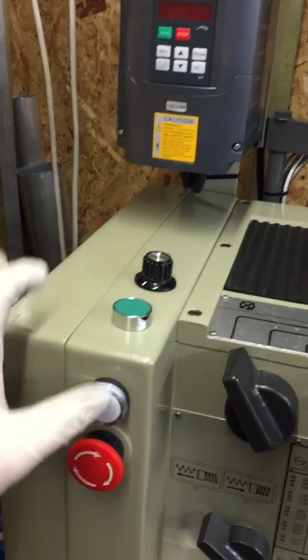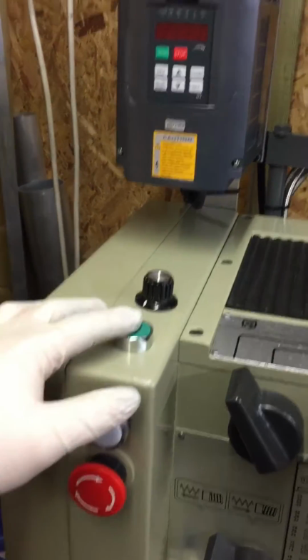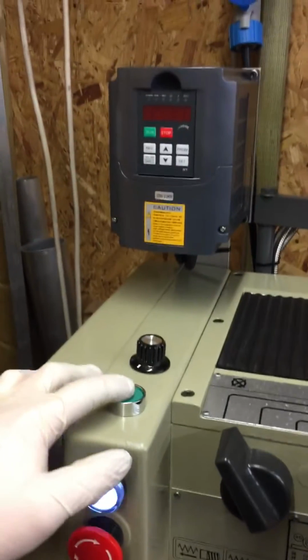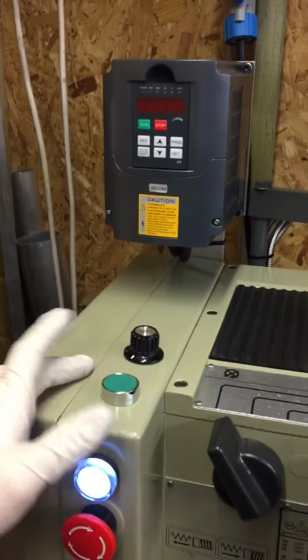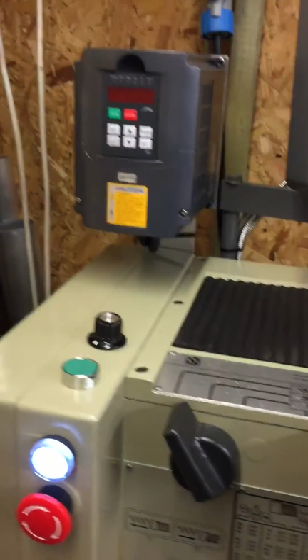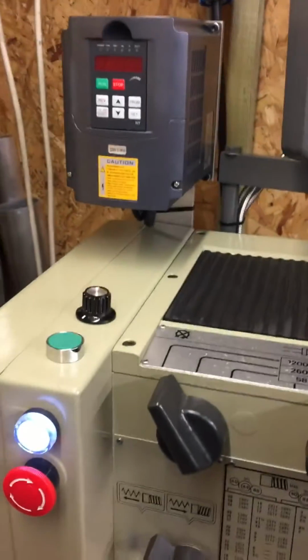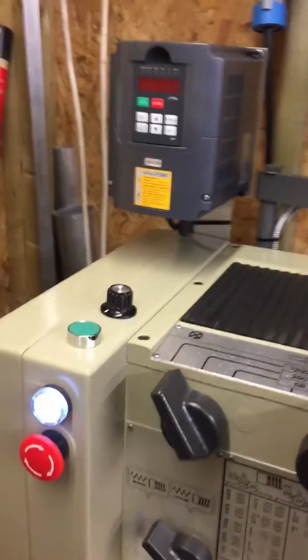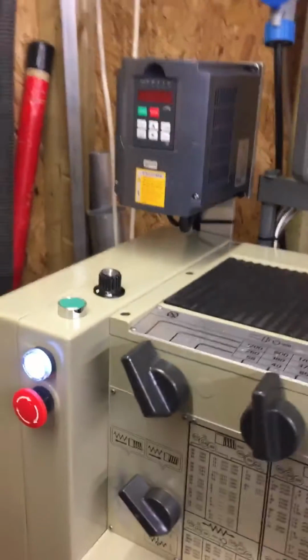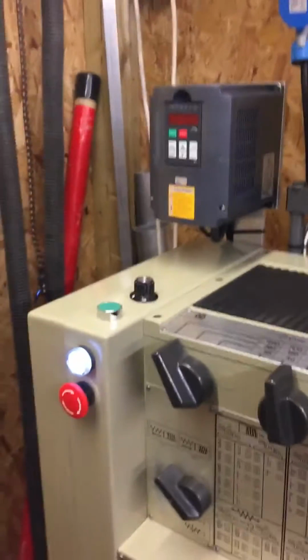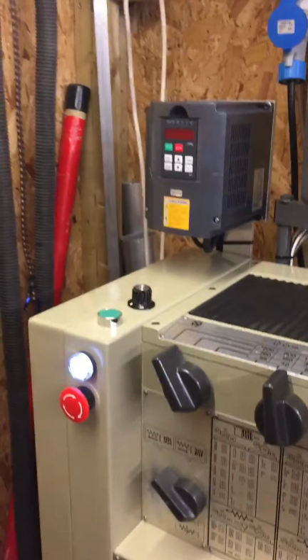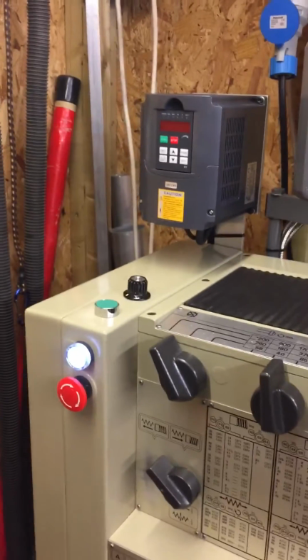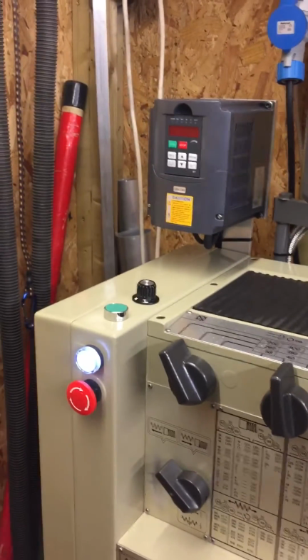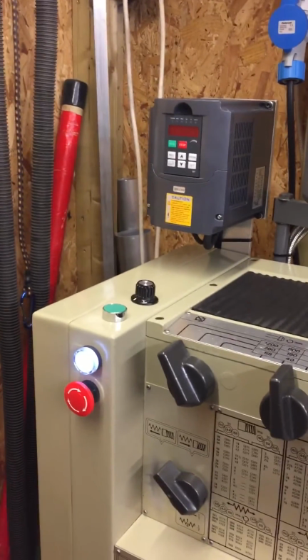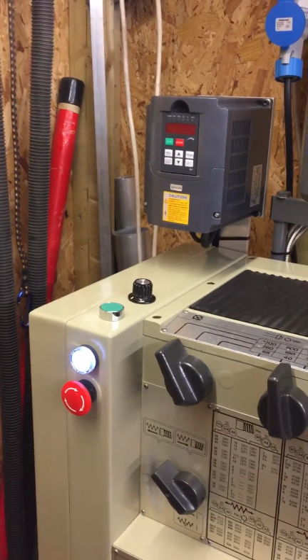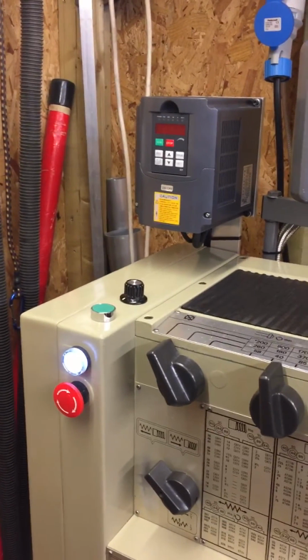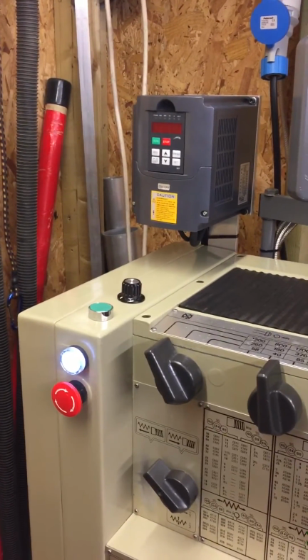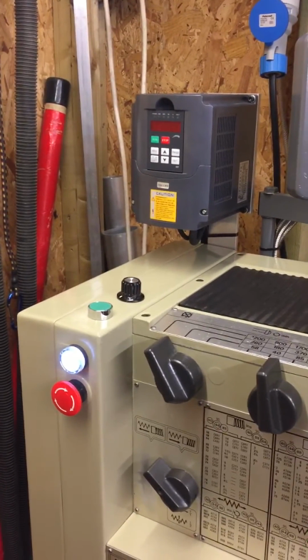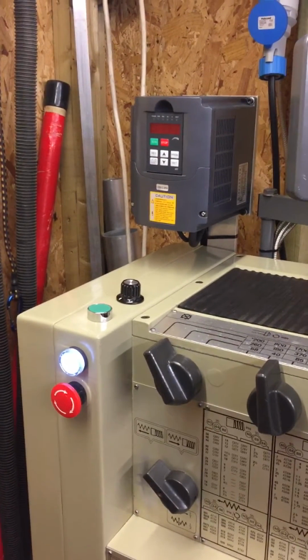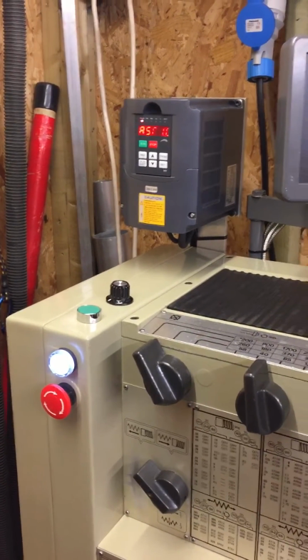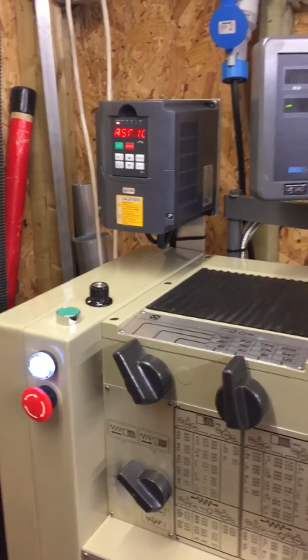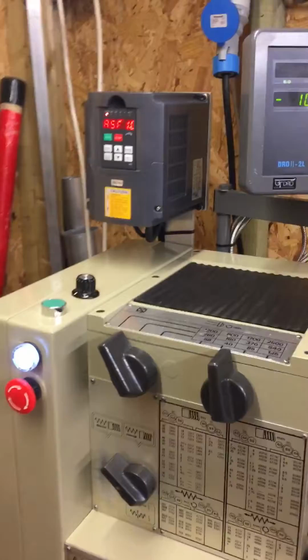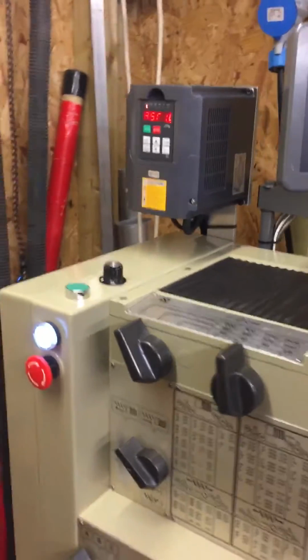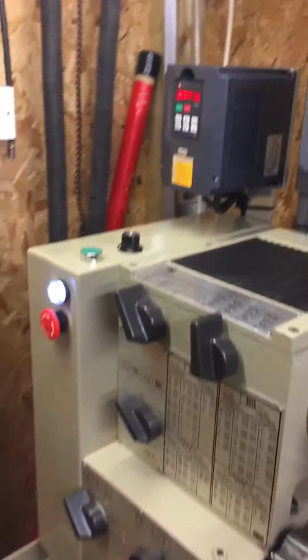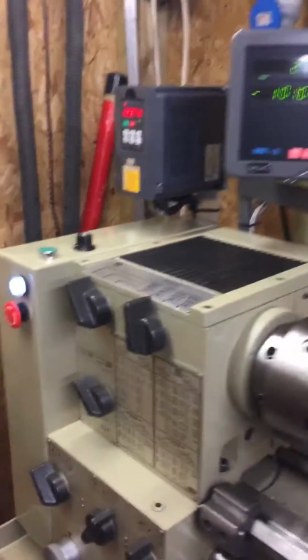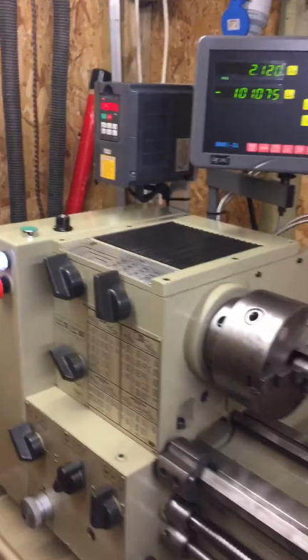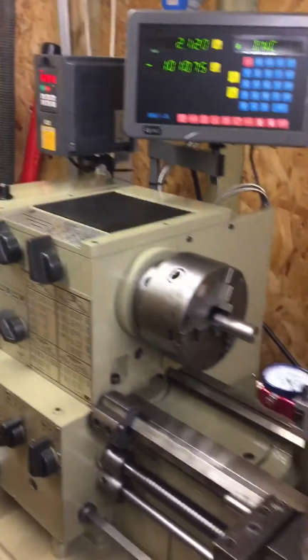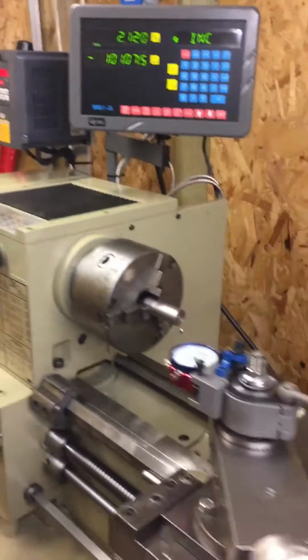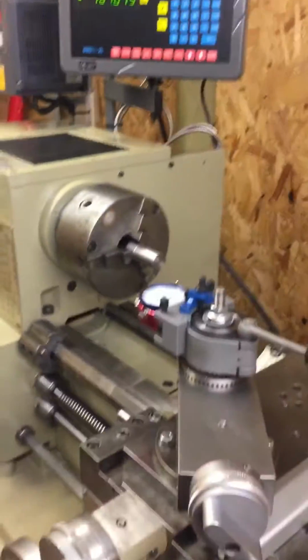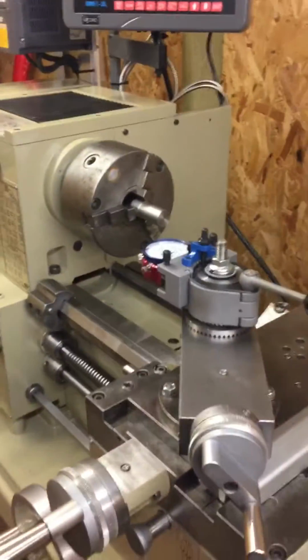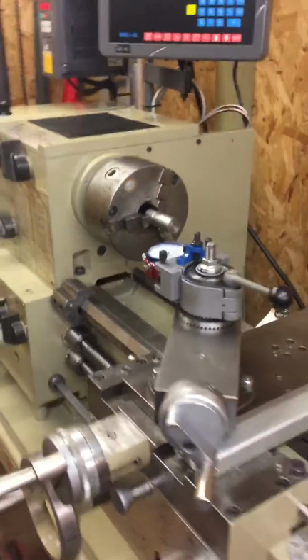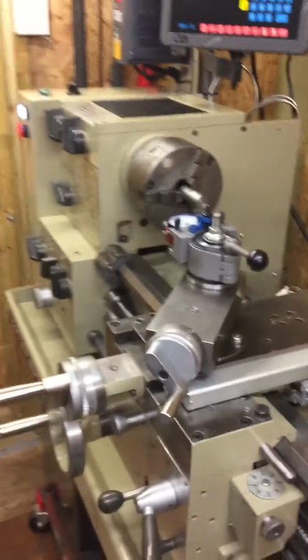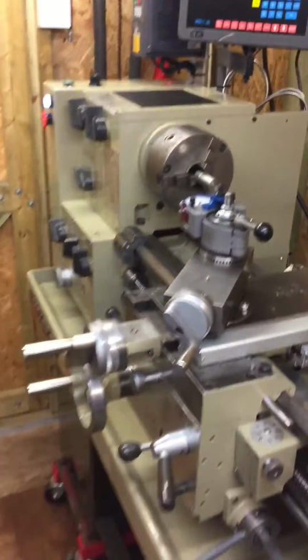Stop, right now run — takes a few seconds for the VFD to power up. There she is.